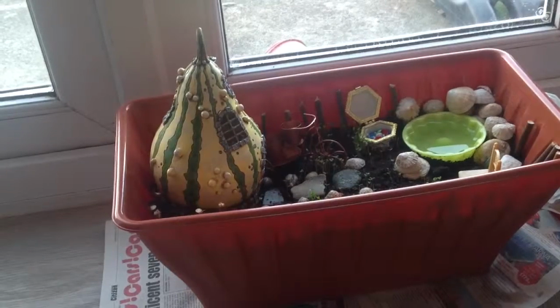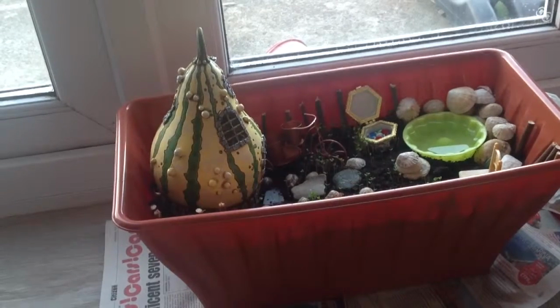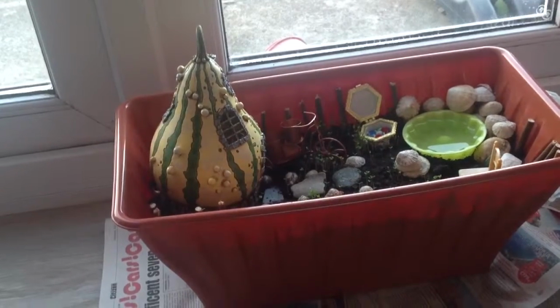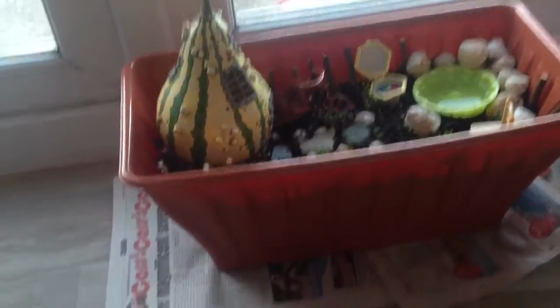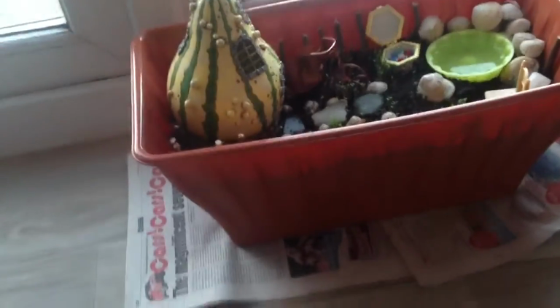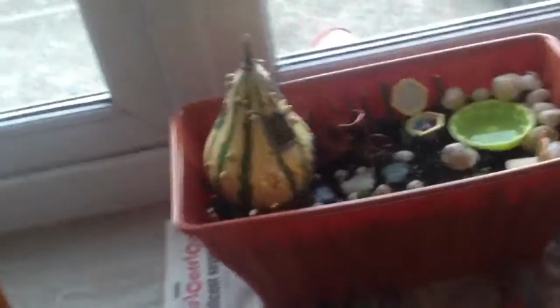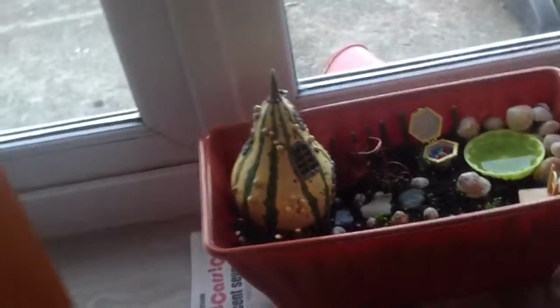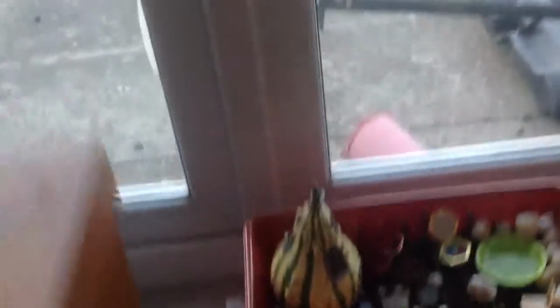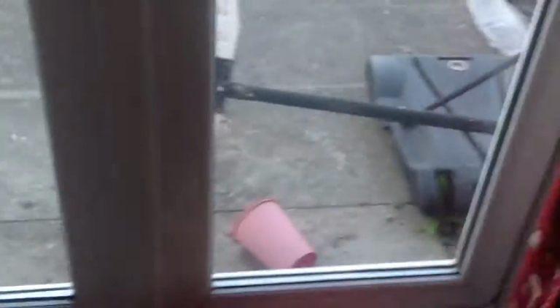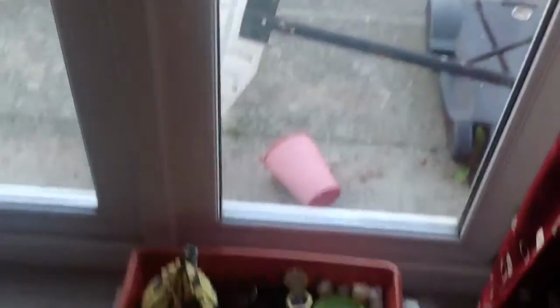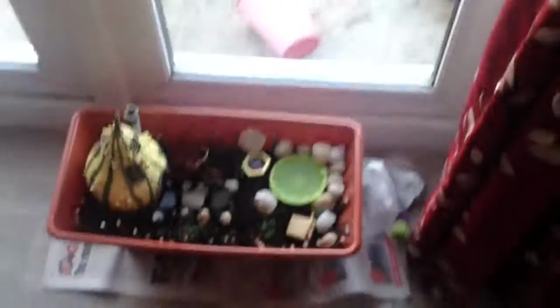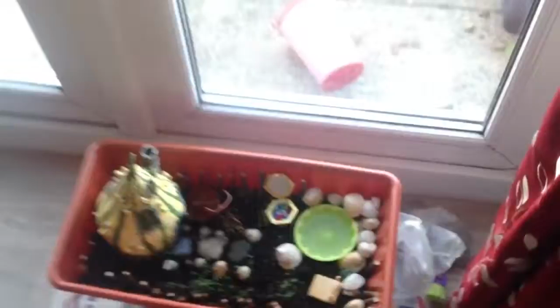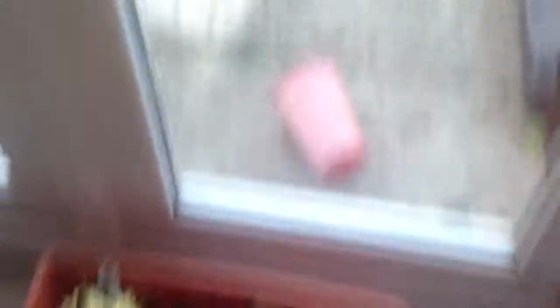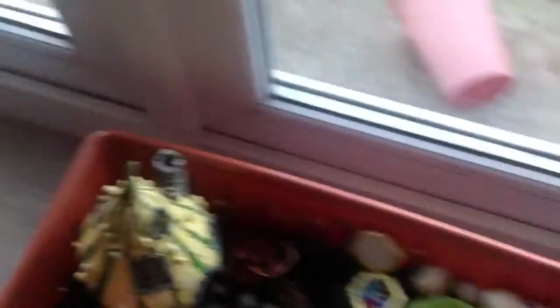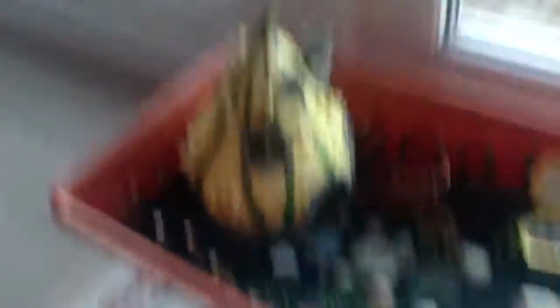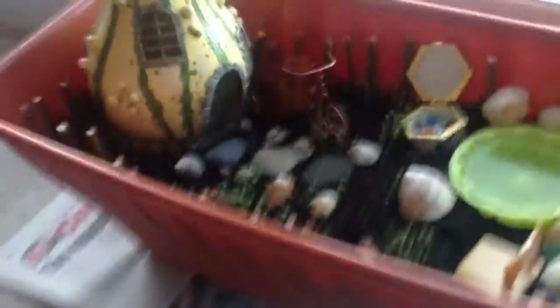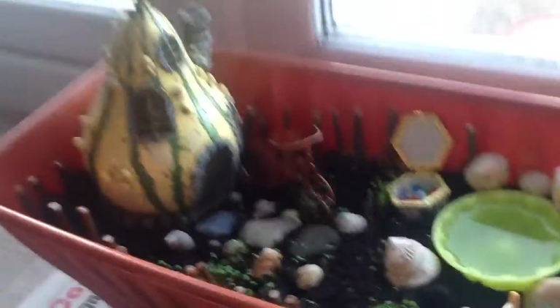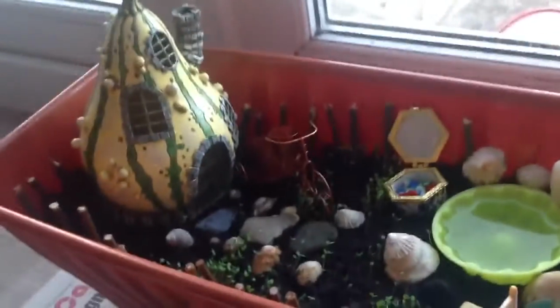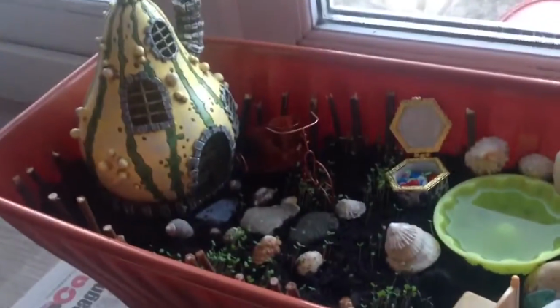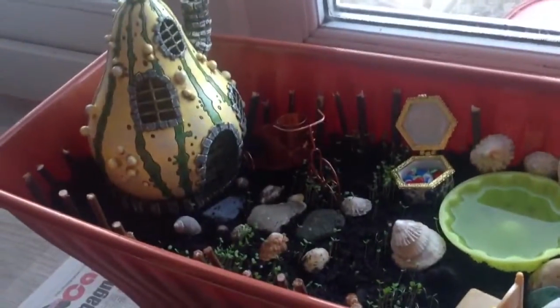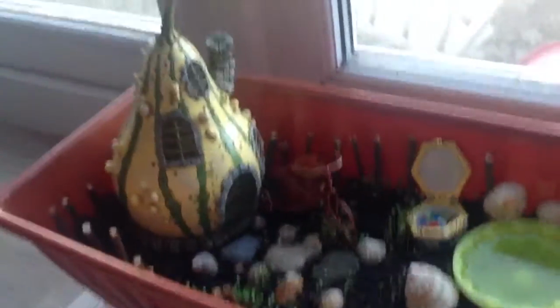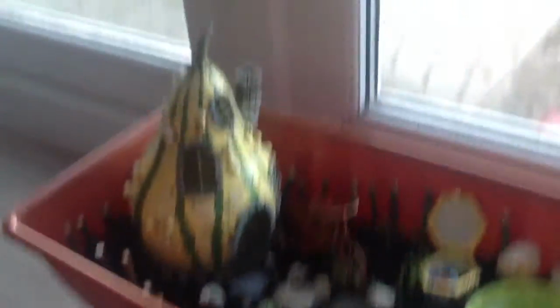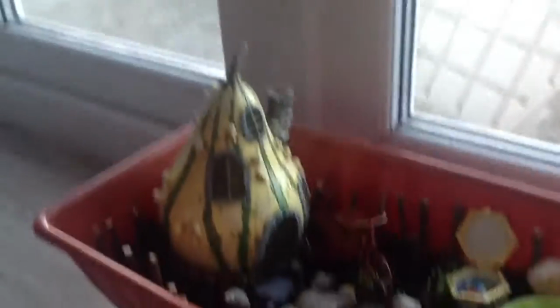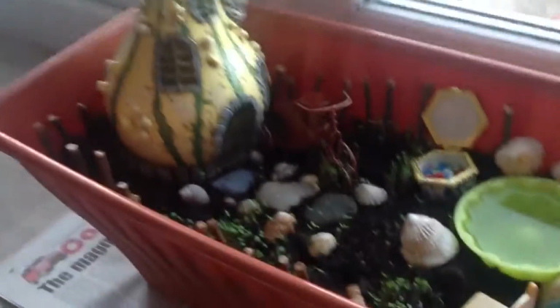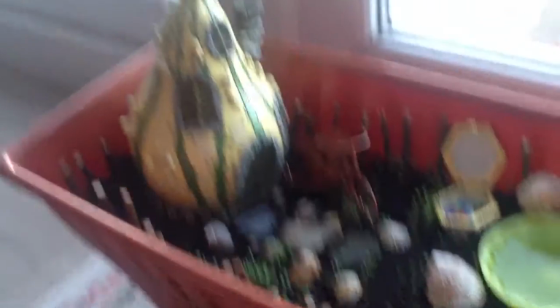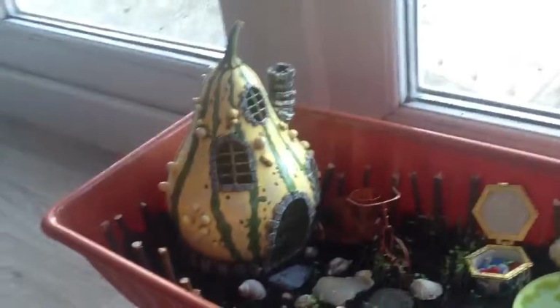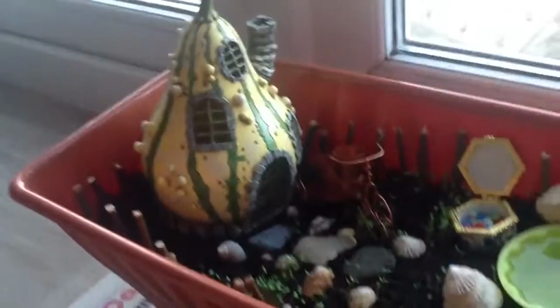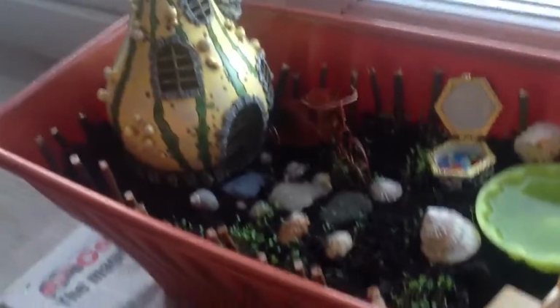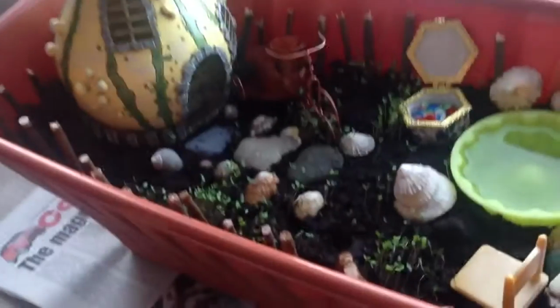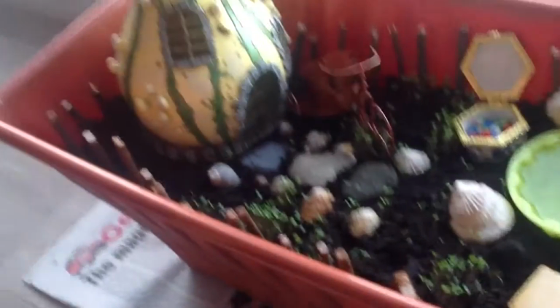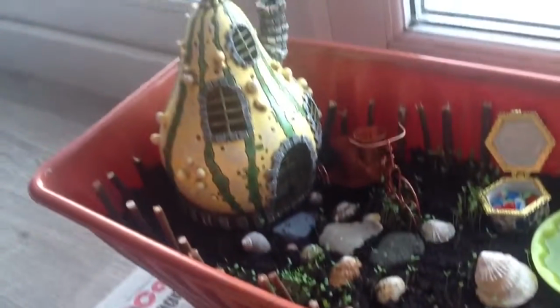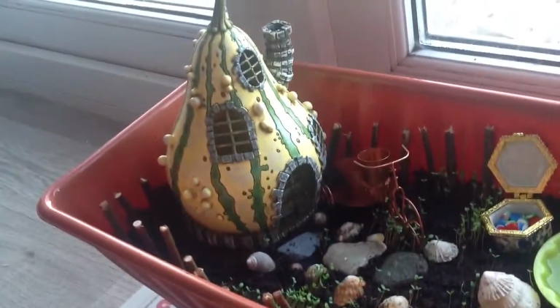Hi everyone, today I'm going to be showing you this — it's just my fairy garden that I made. I only have two things that I bought for the fairy garden, so I'm just going to do a little overlap.